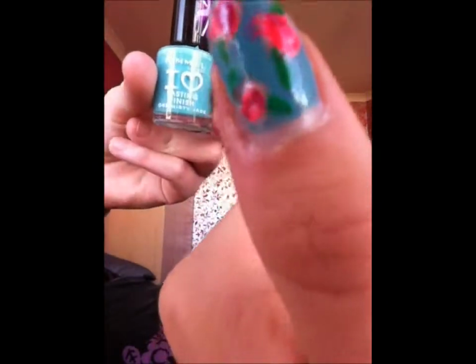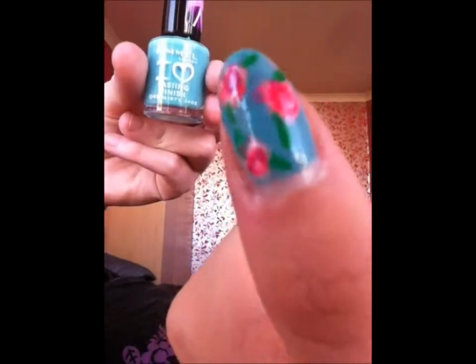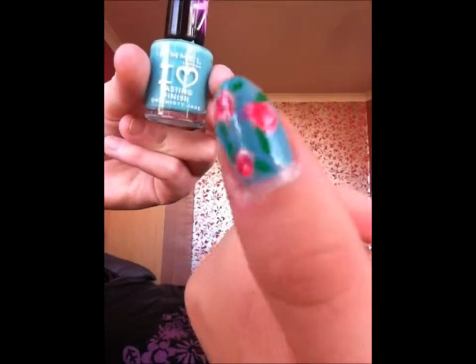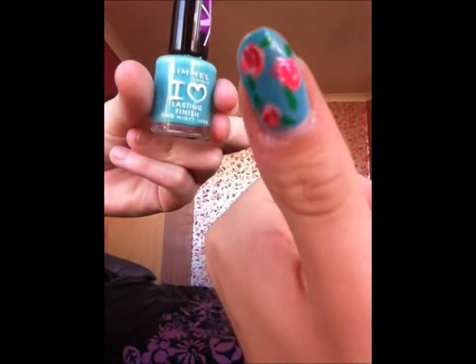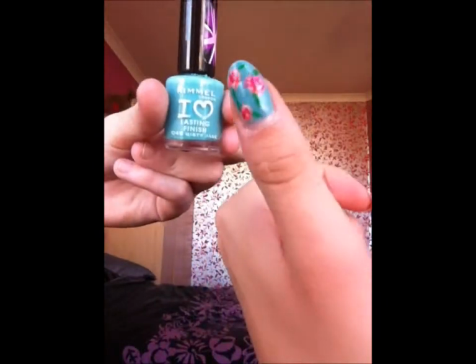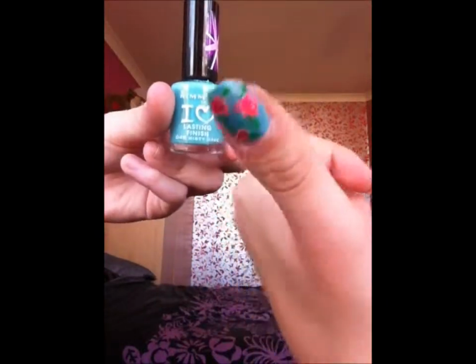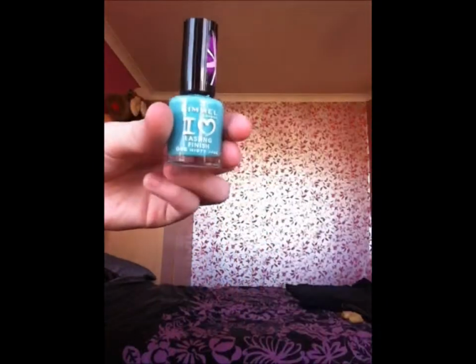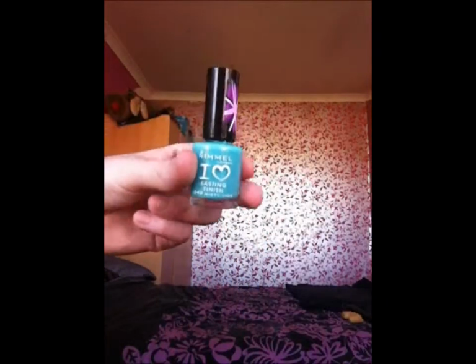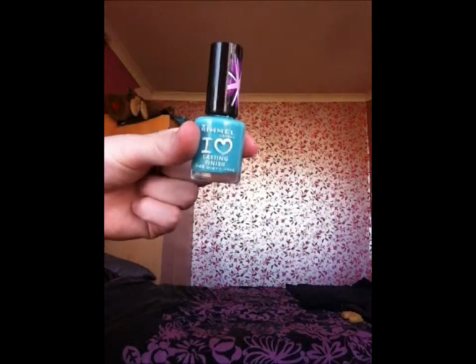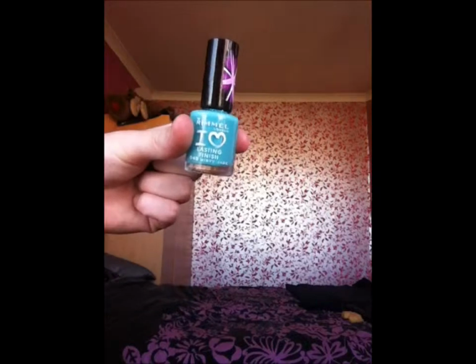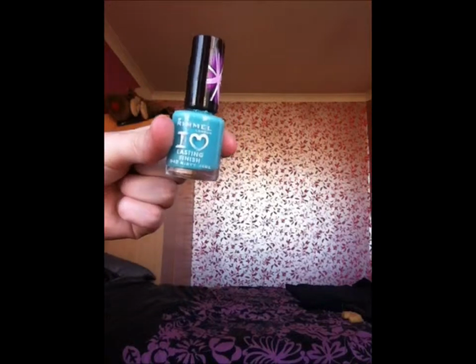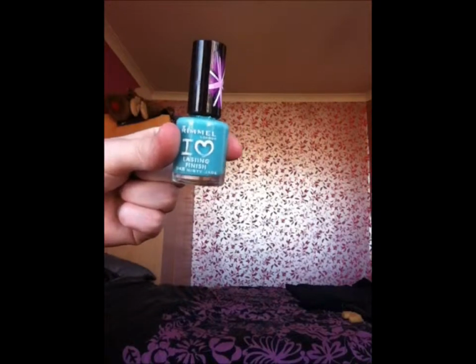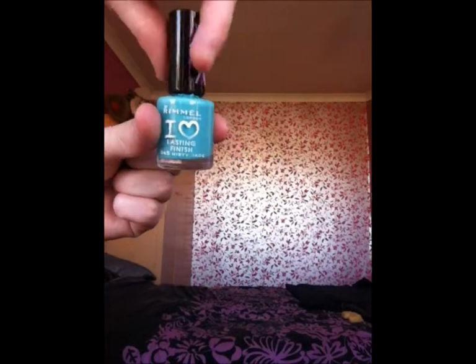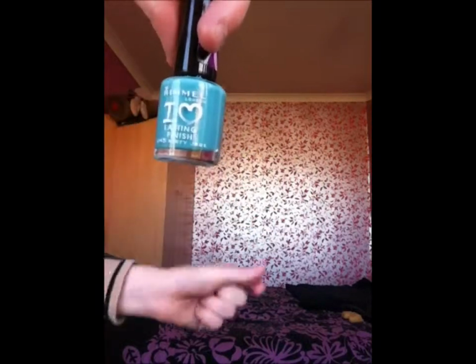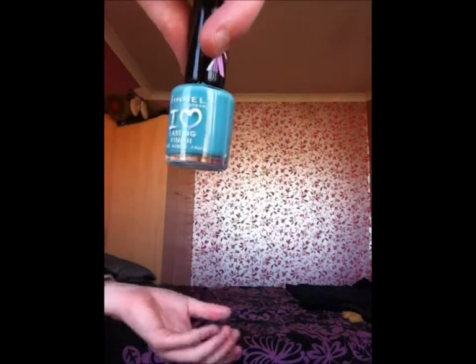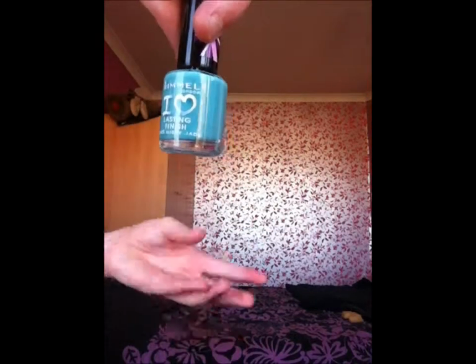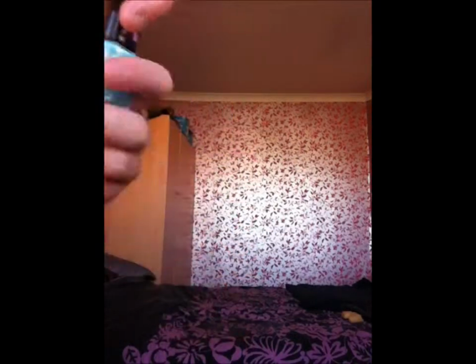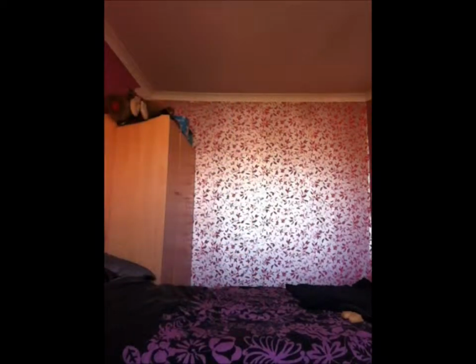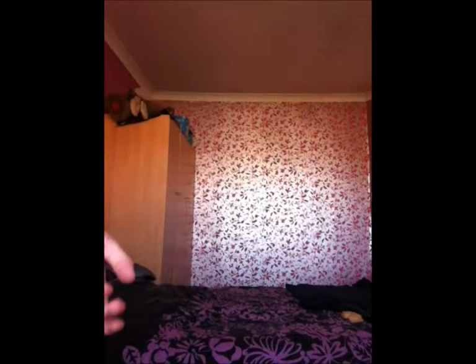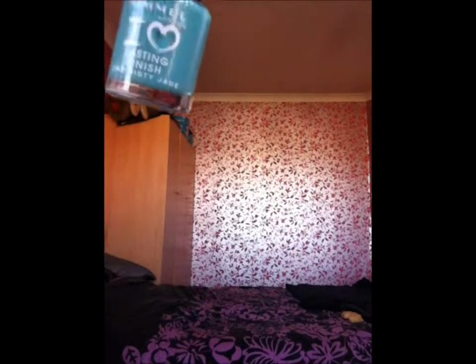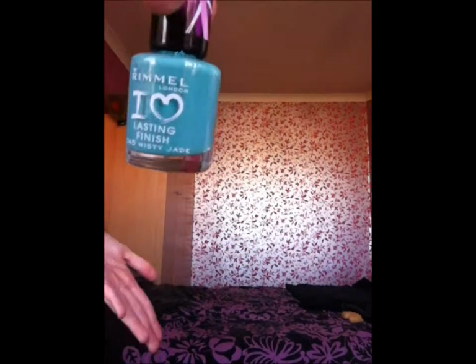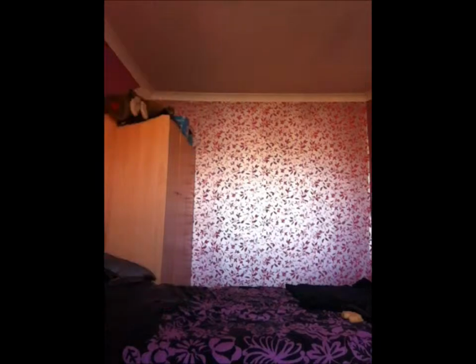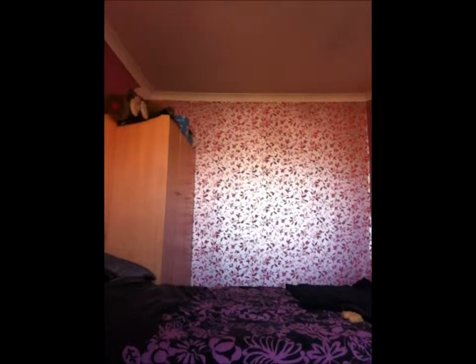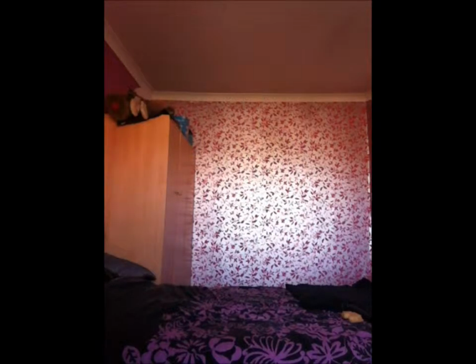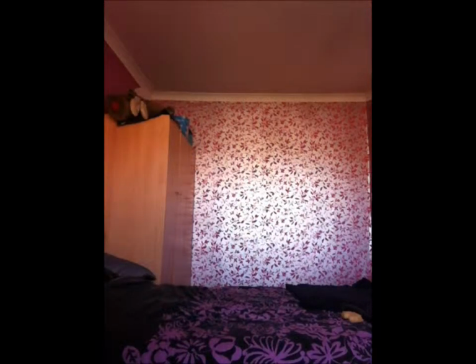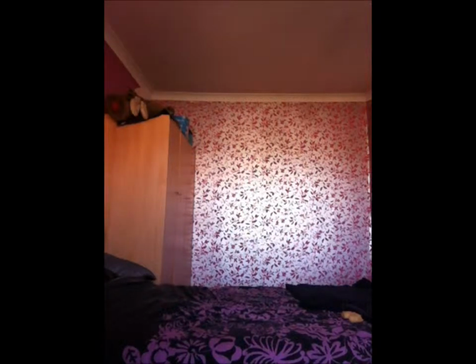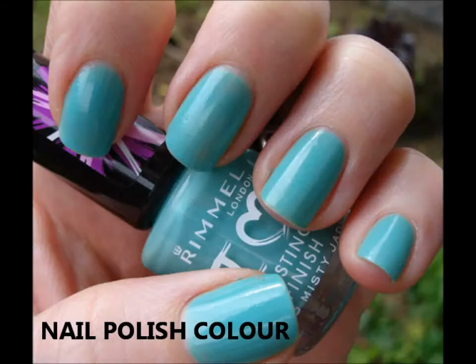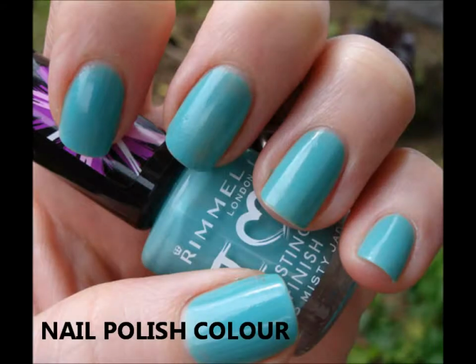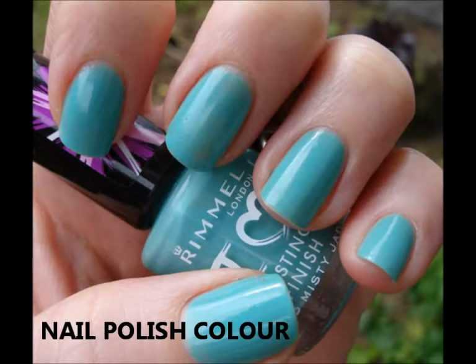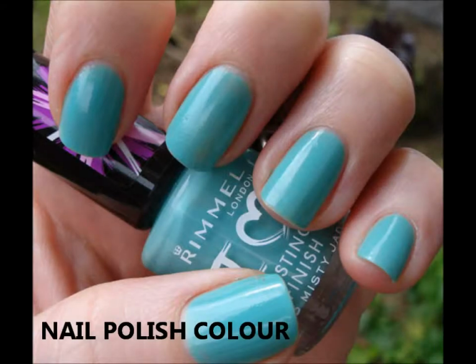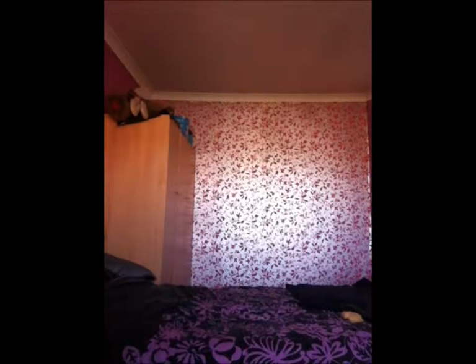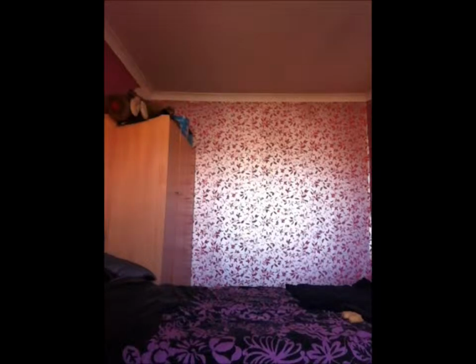That's kind of the minty colour it should be, but it's coming up blue on camera too. But it's mint green — at the end we'll just add a photo from the Rimmel website so you can actually see the colour.